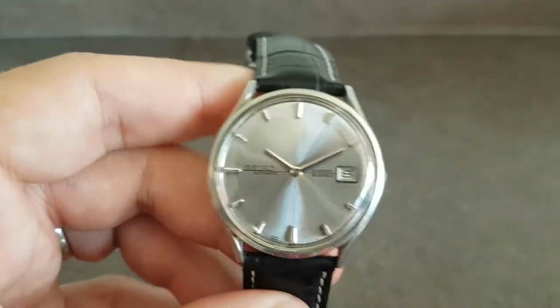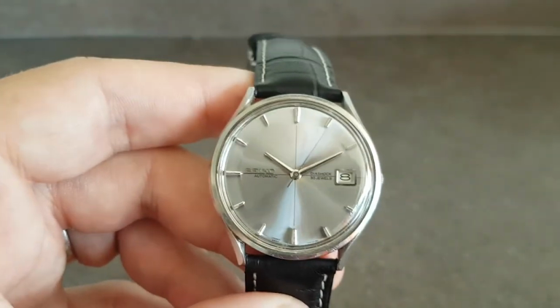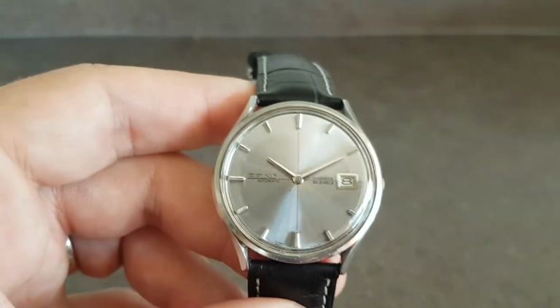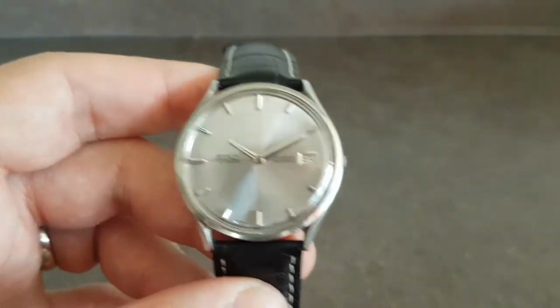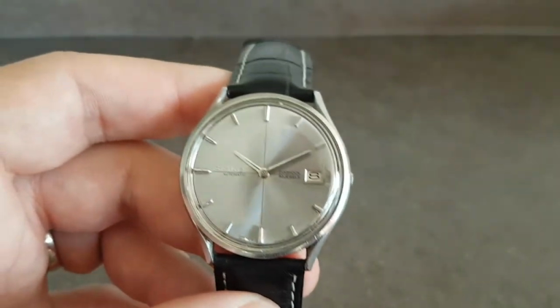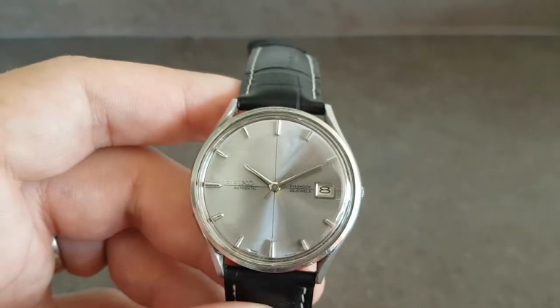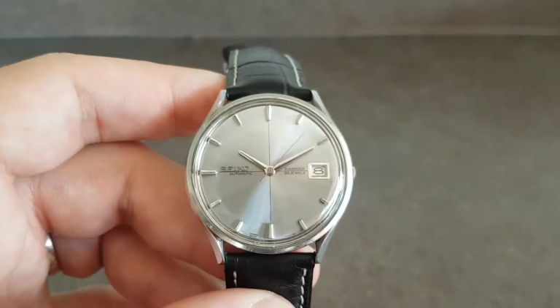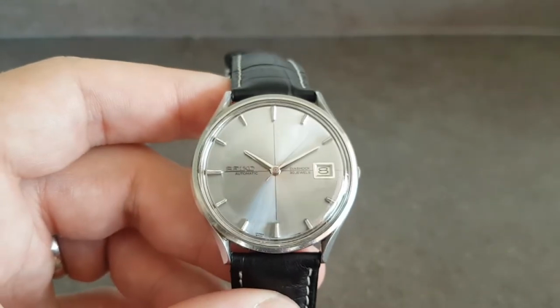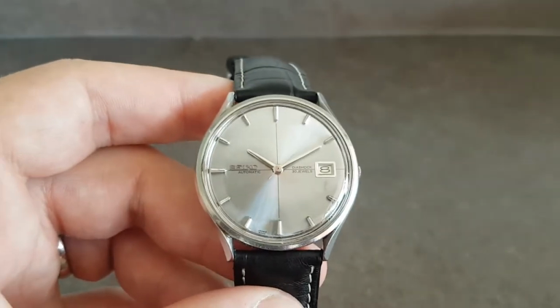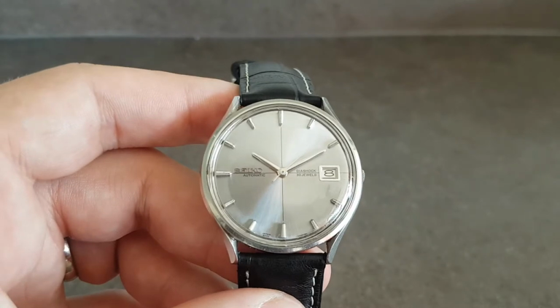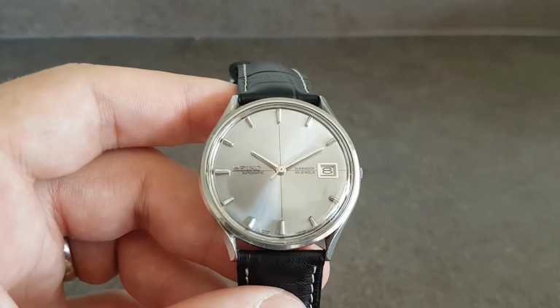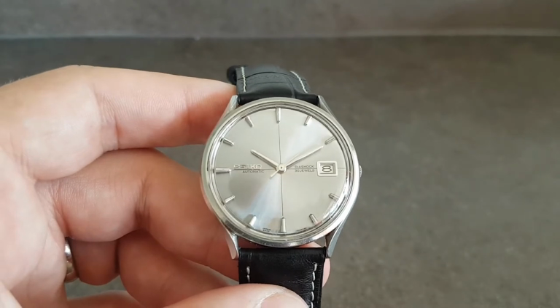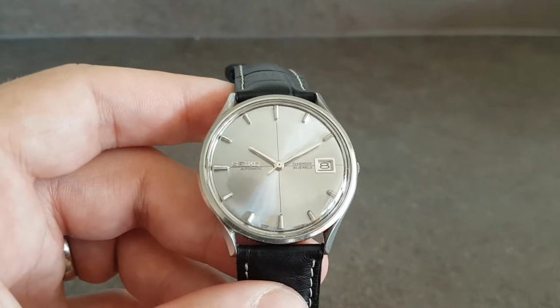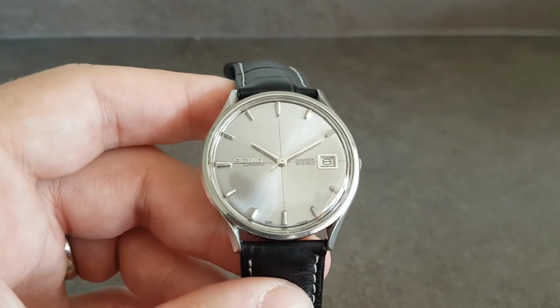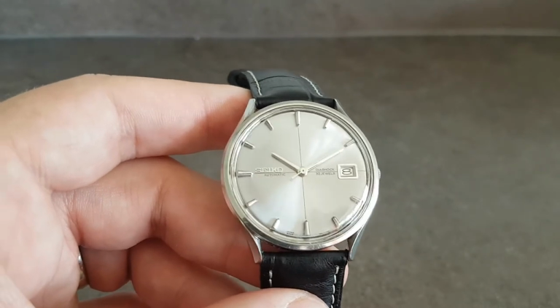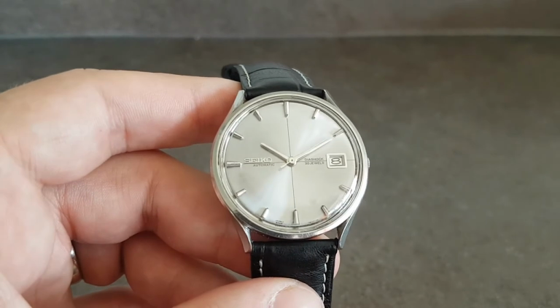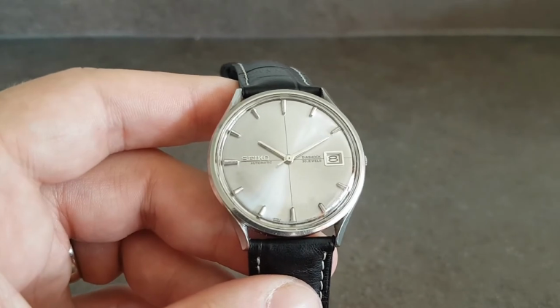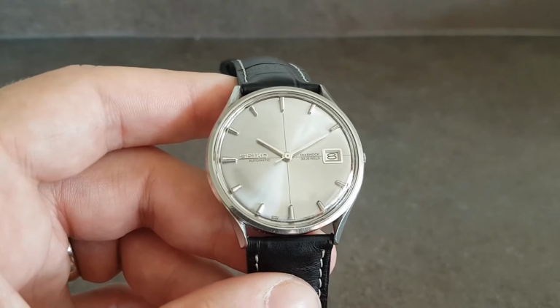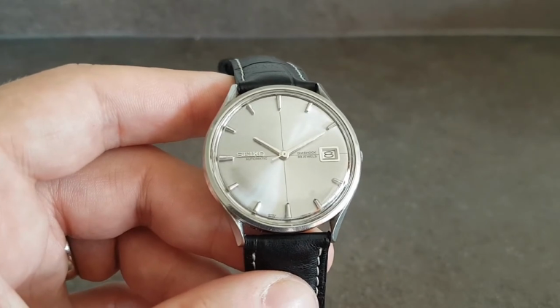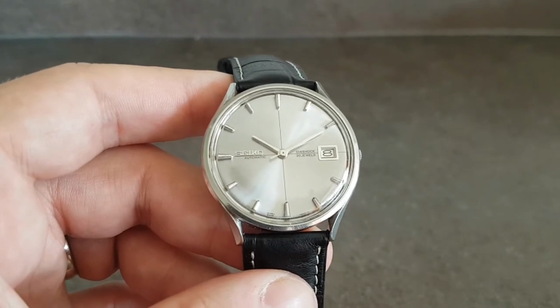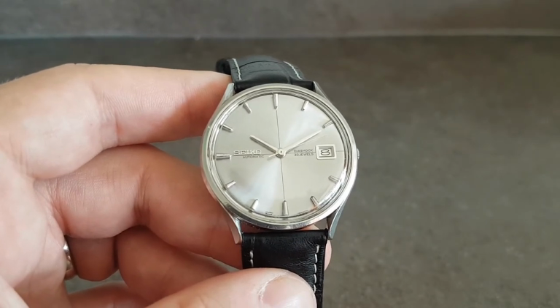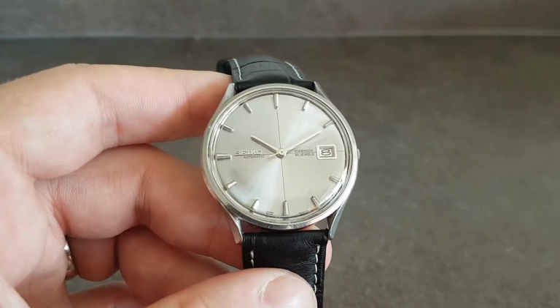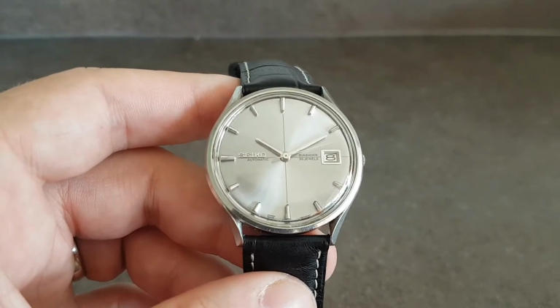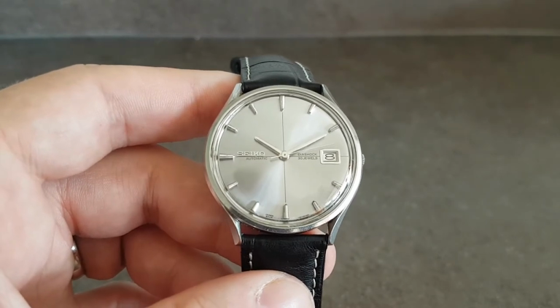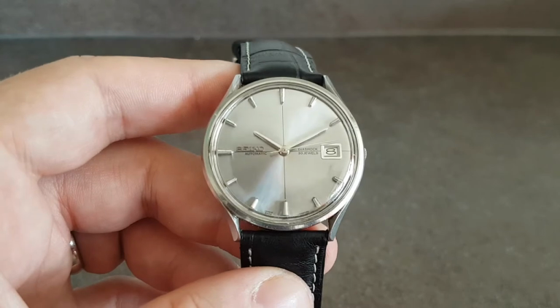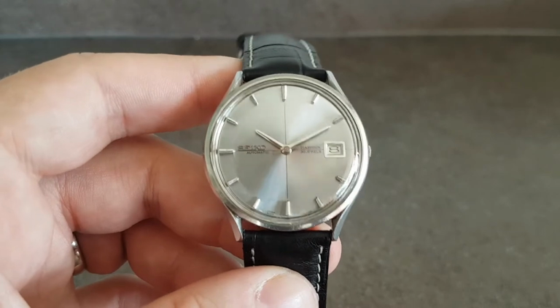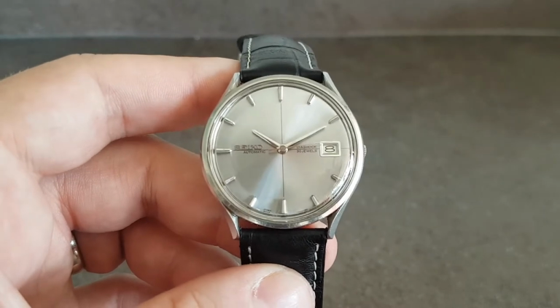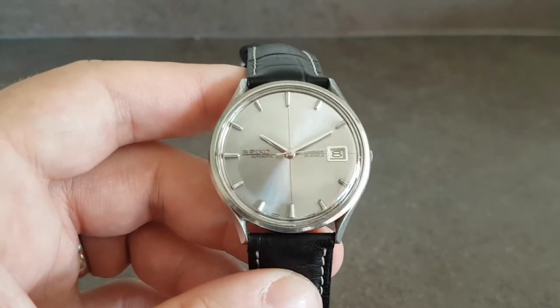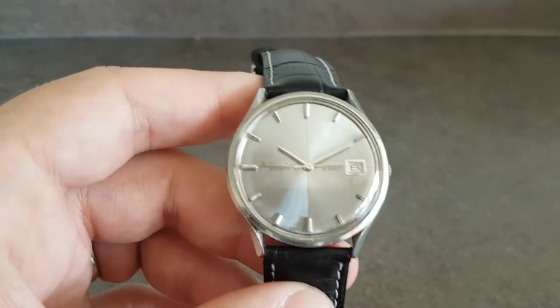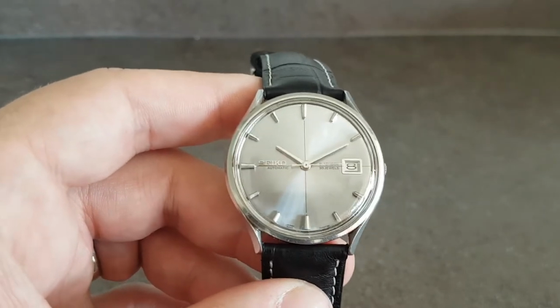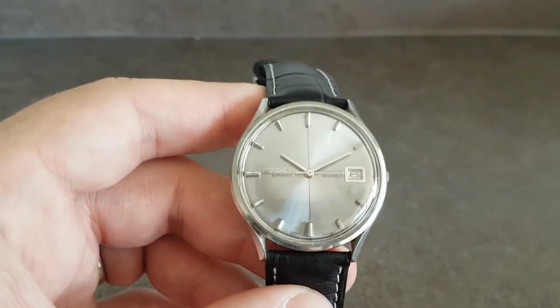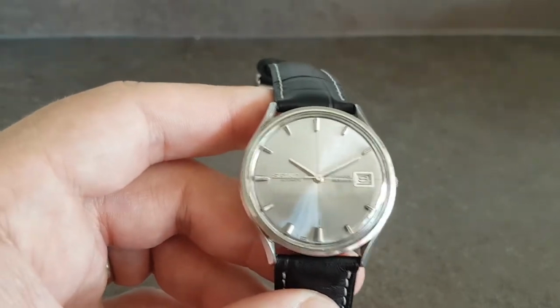The silver-on-silver dial means it's not always the easiest watch to read the time on, but it's certainly a good-looking piece, and what is nice is the size.